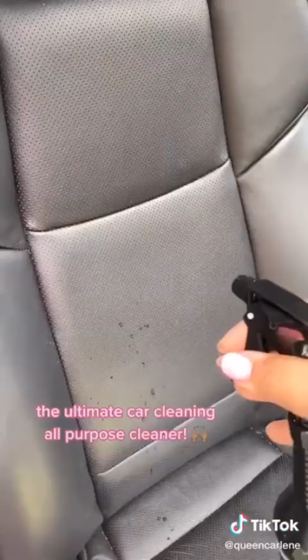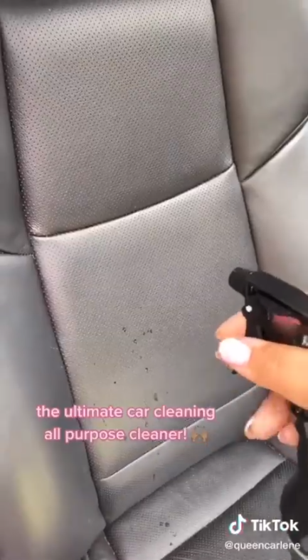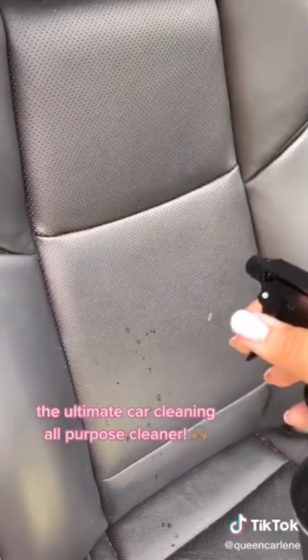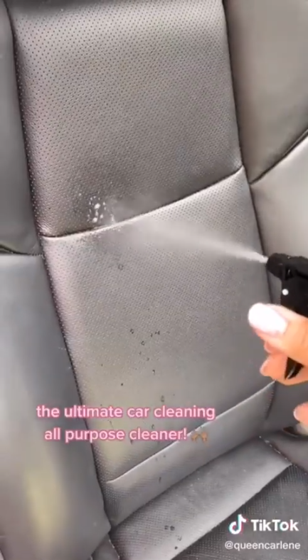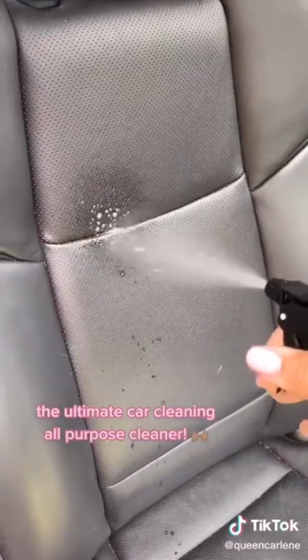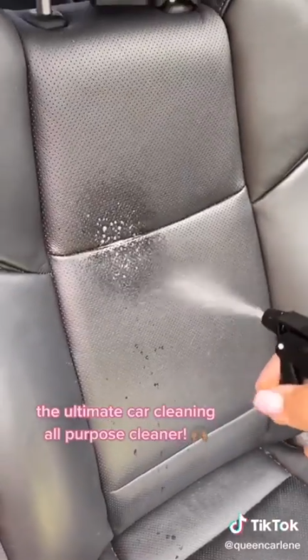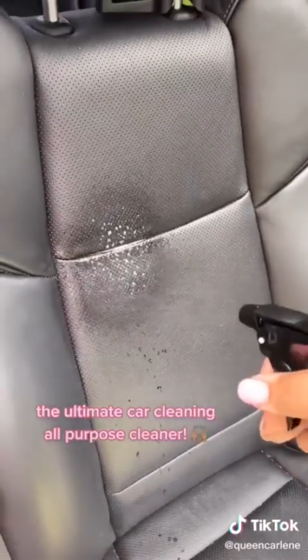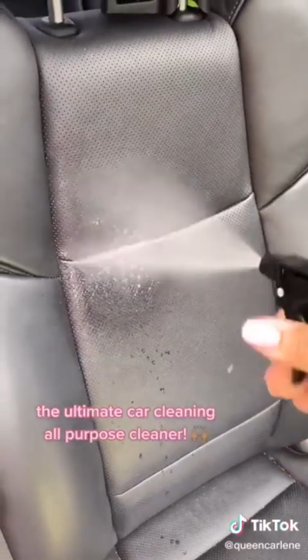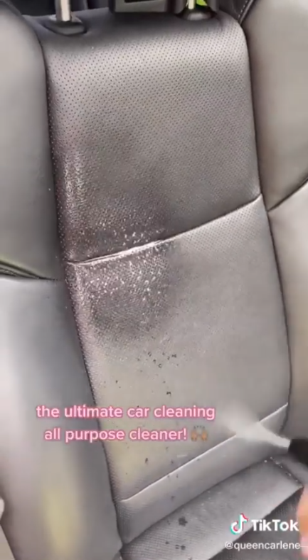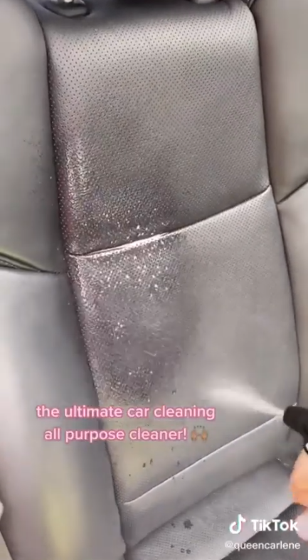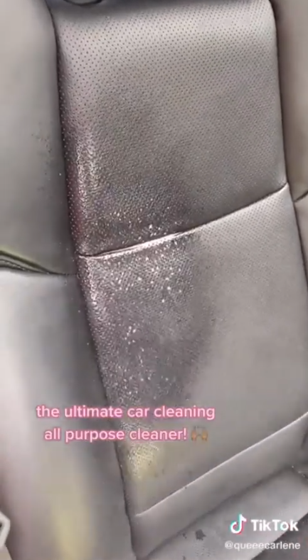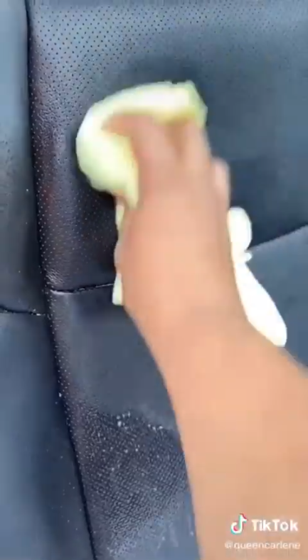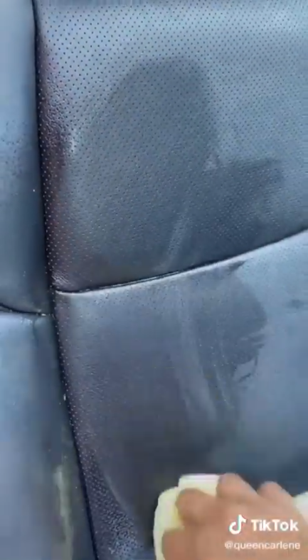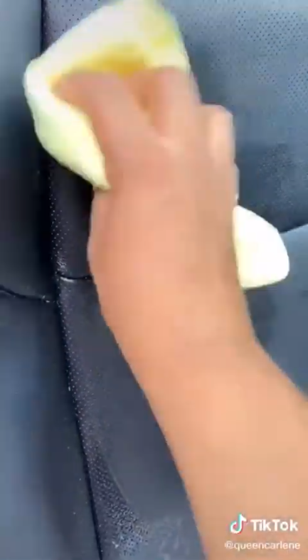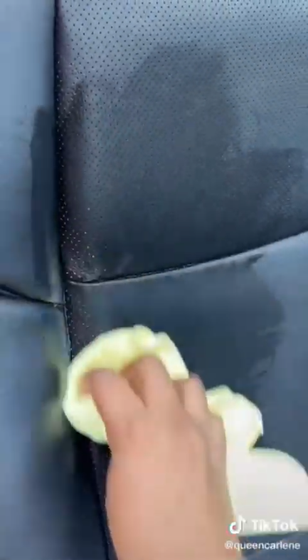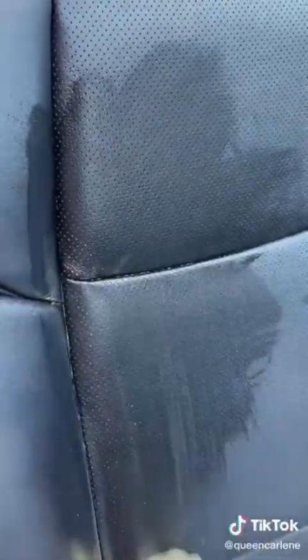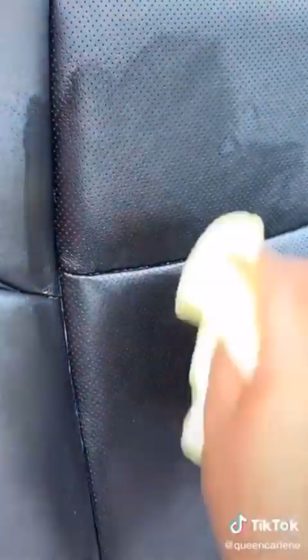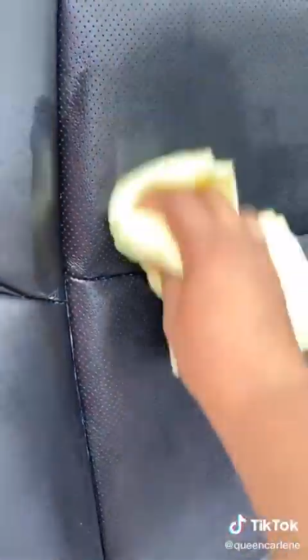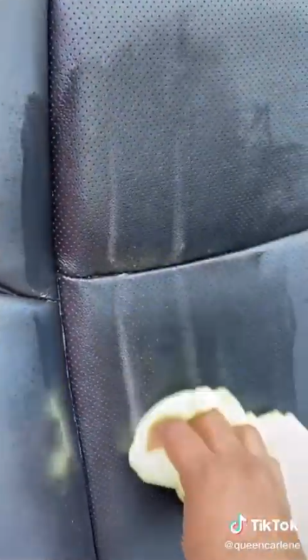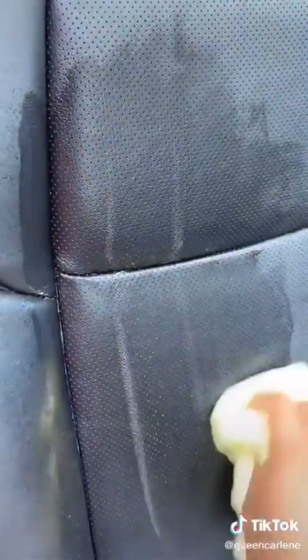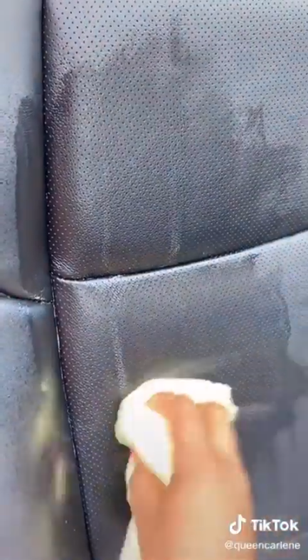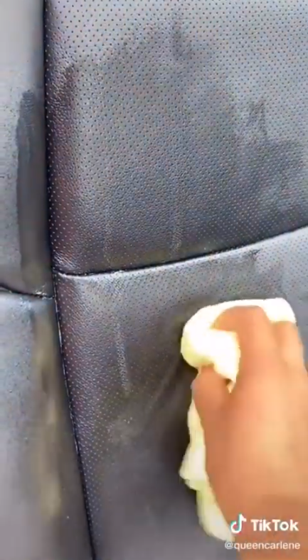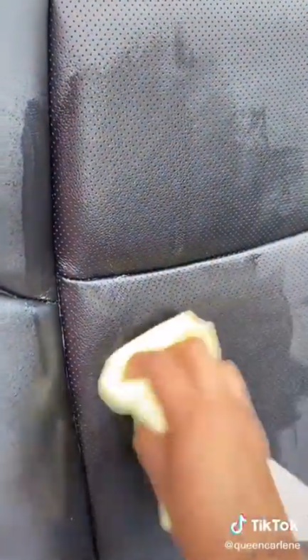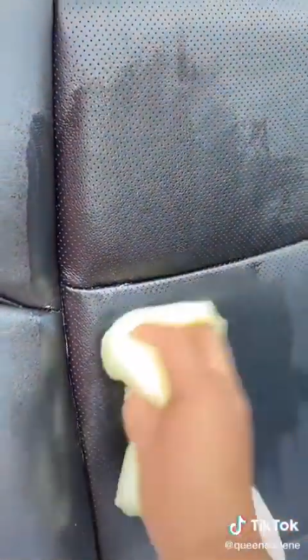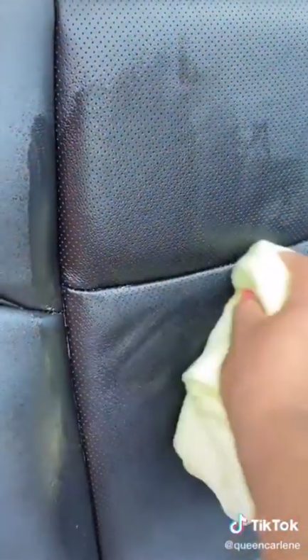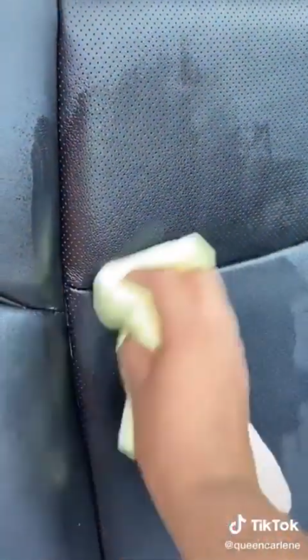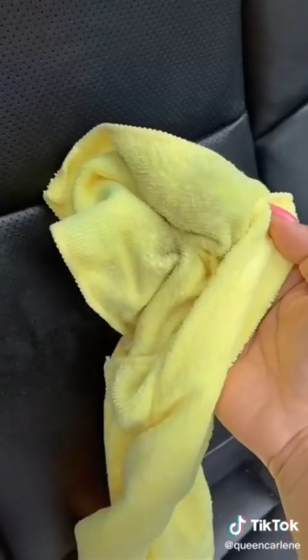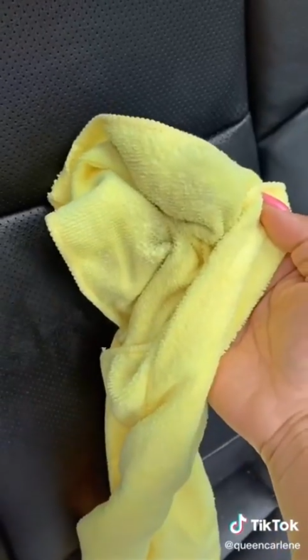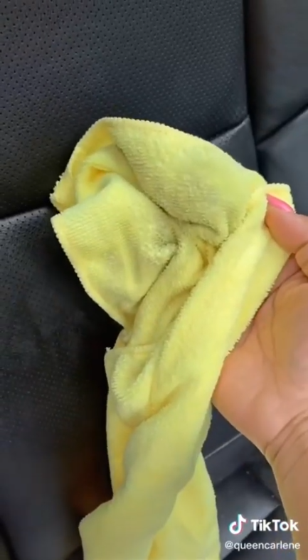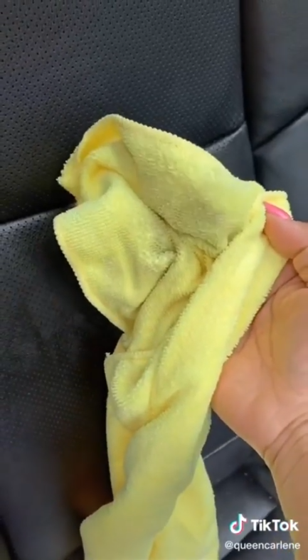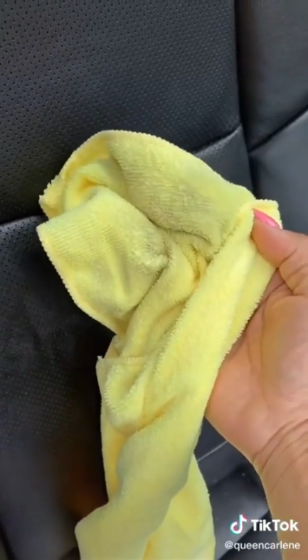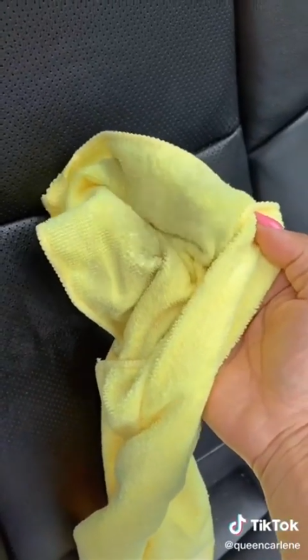This all-purpose cleaner is incredible for keeping your car clean. It can be used on leather, vinyl, upholstery, plastic, rubber, and so much more. Plus, it comes with a cloth.